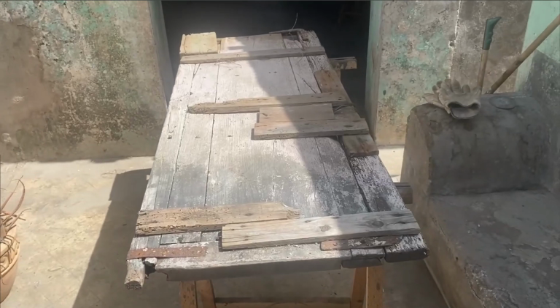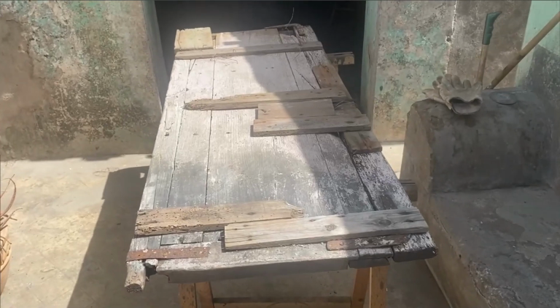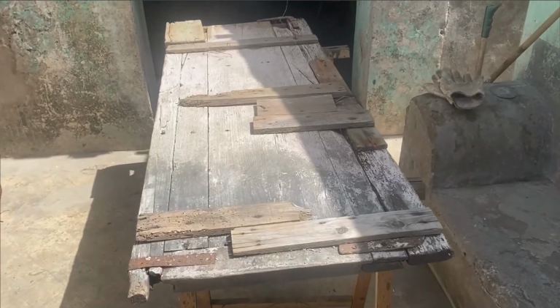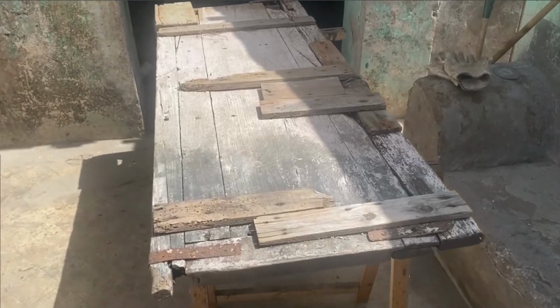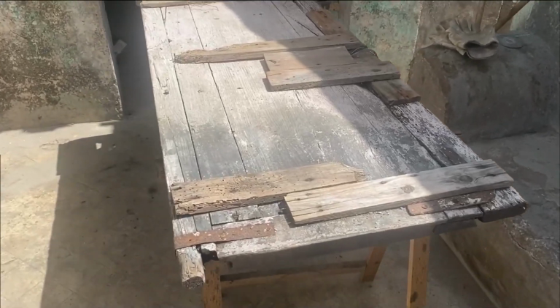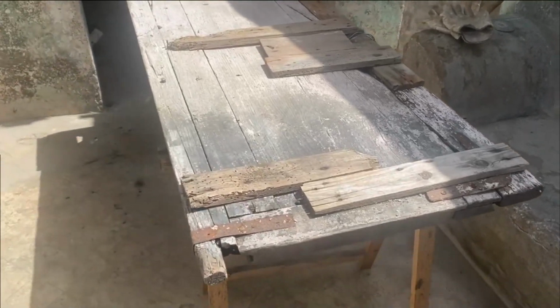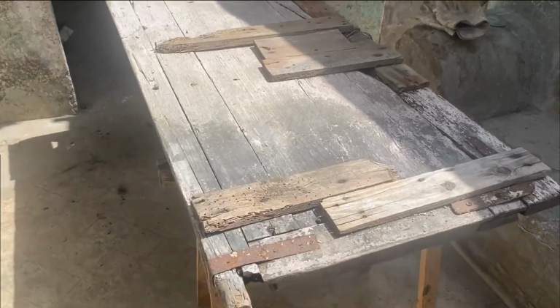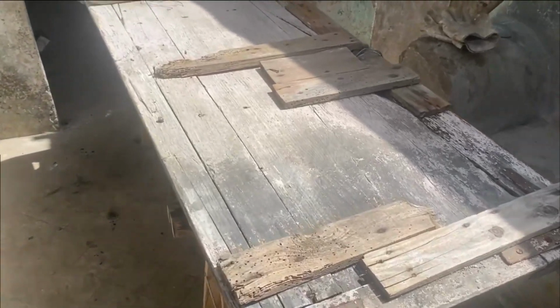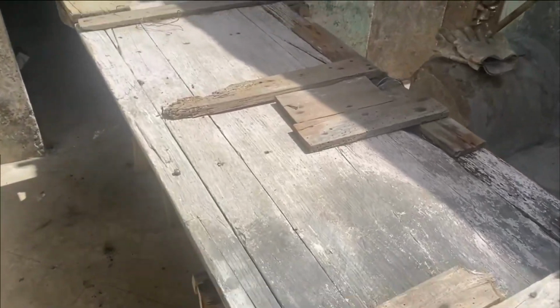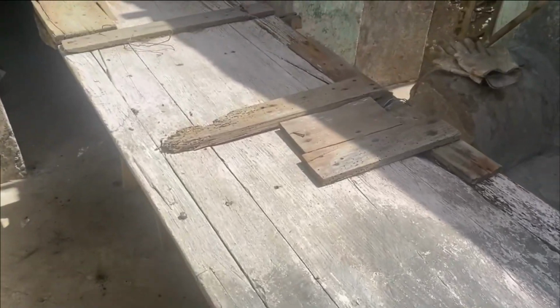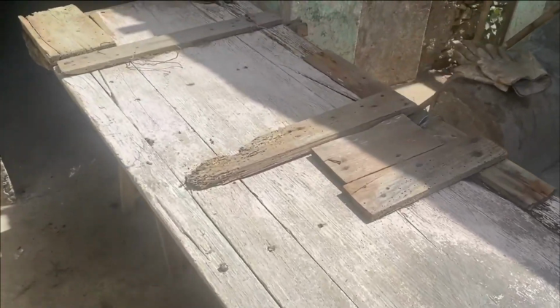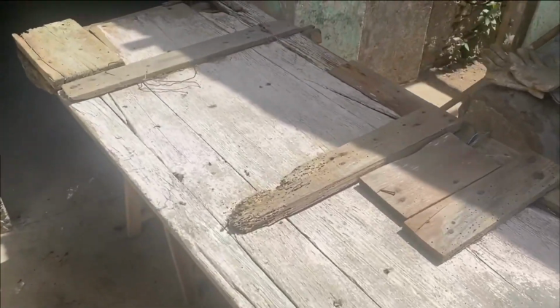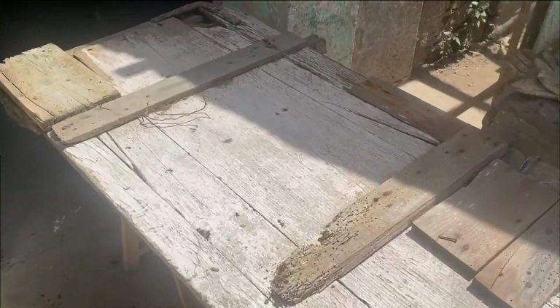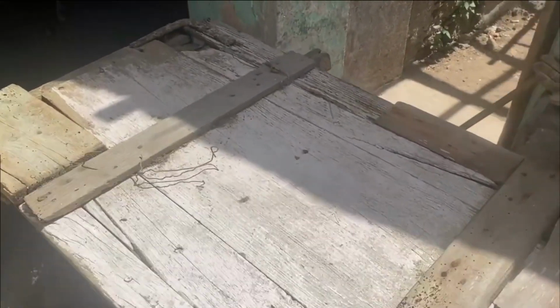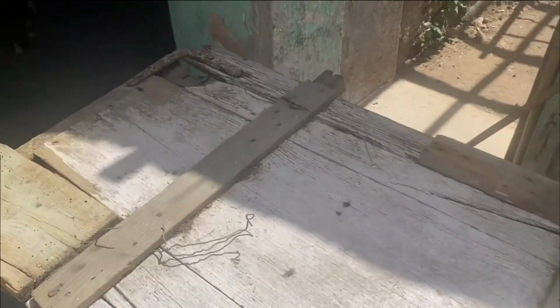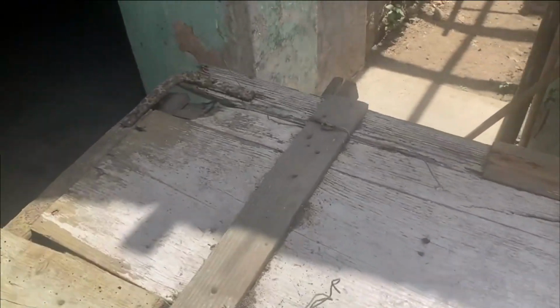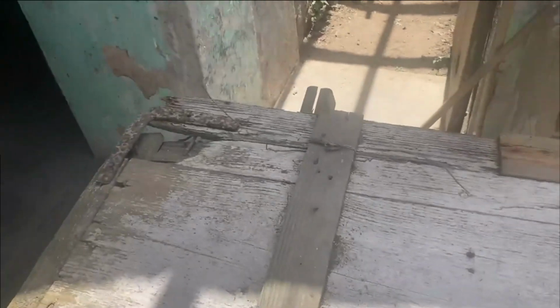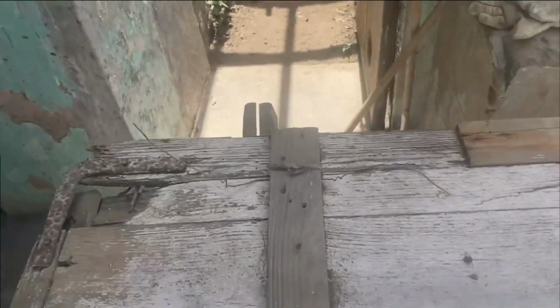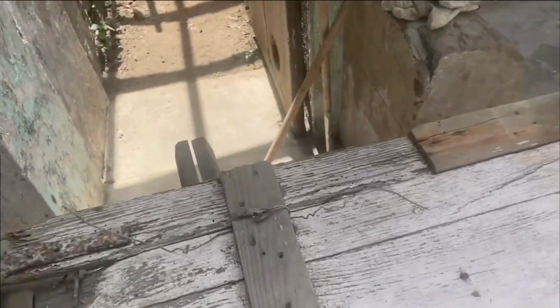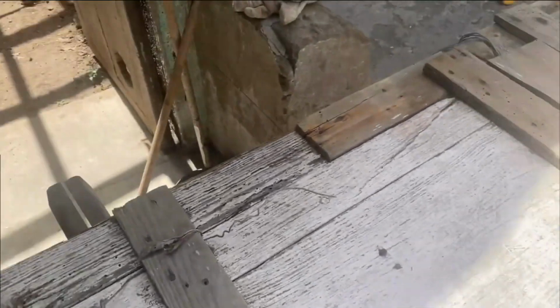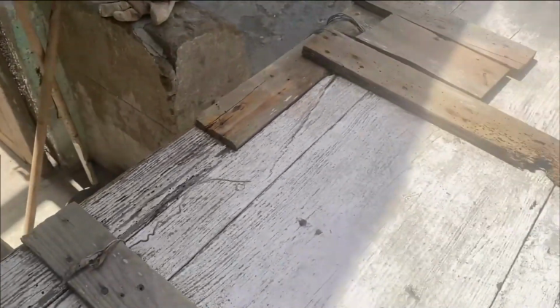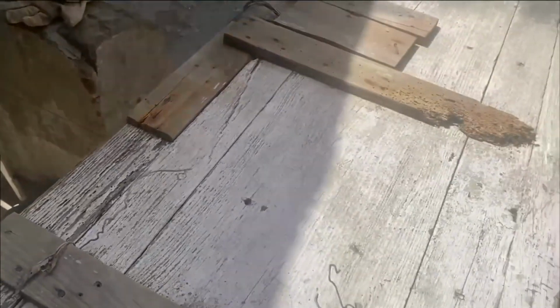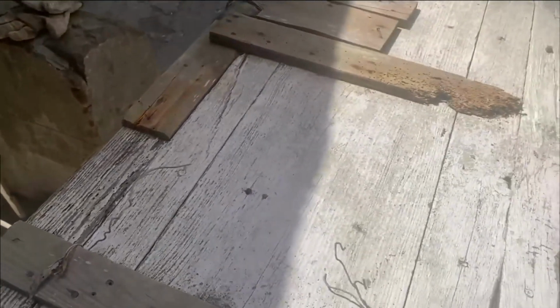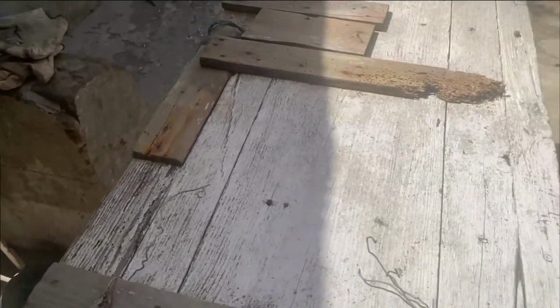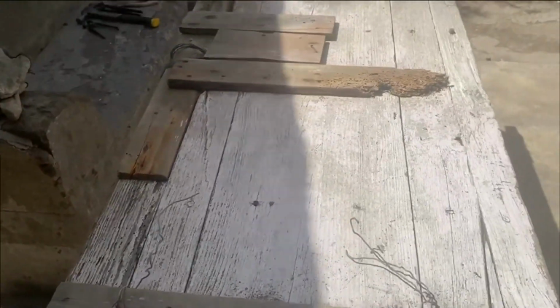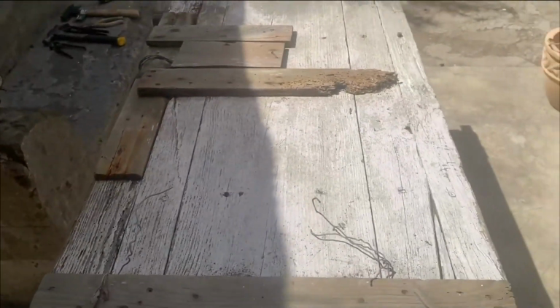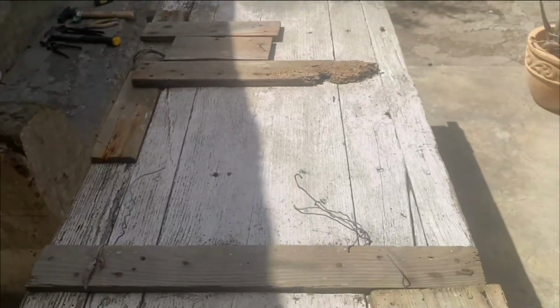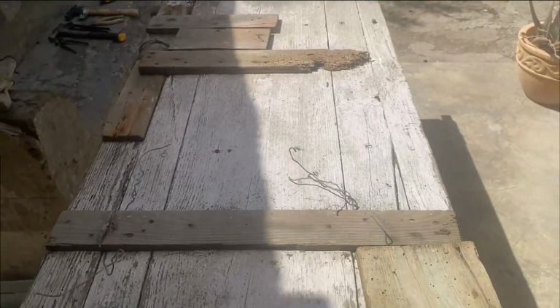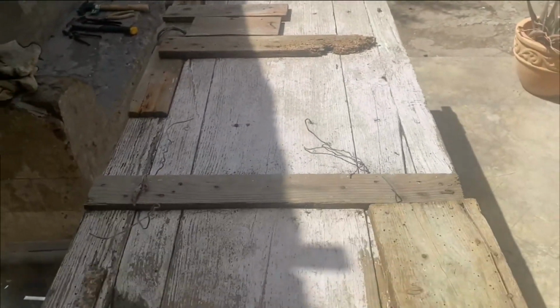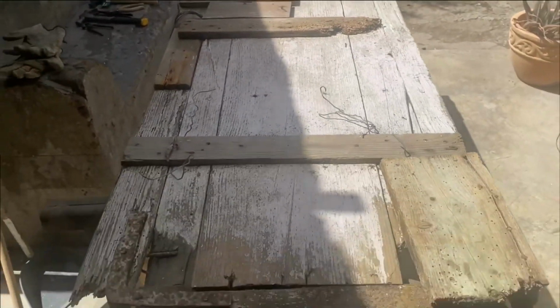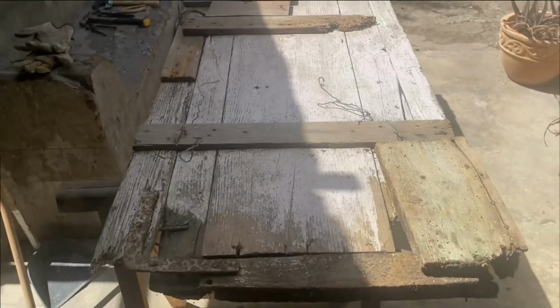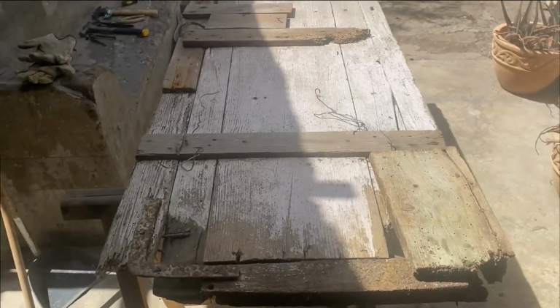This is the old kitchen door in the state I found it in when I got here. We're going to do a bit of restoration on that today and see how far we get.